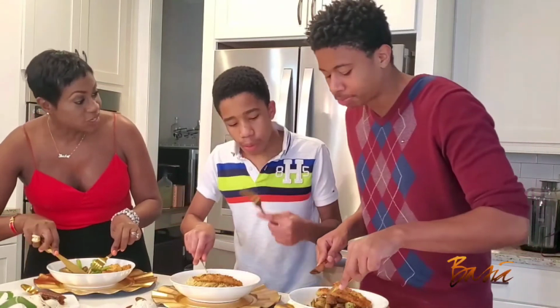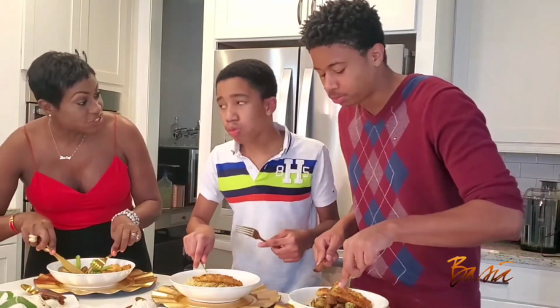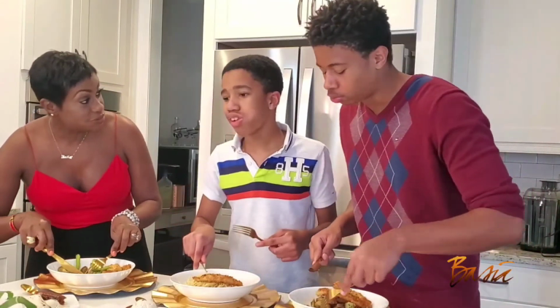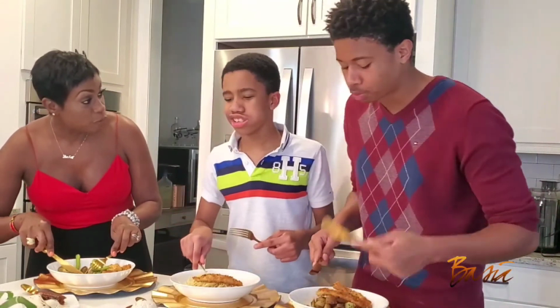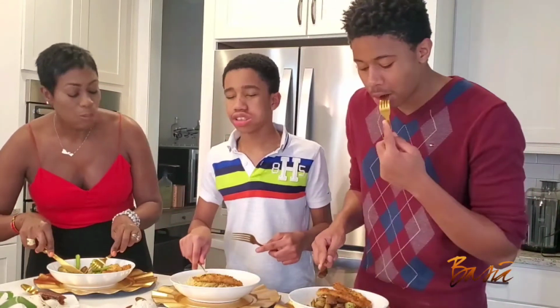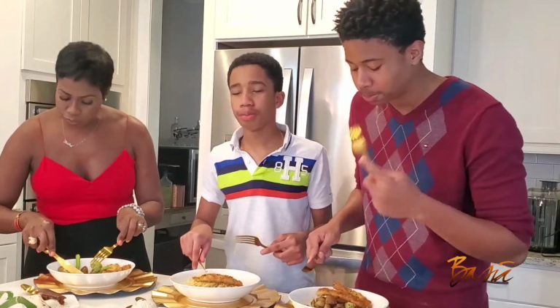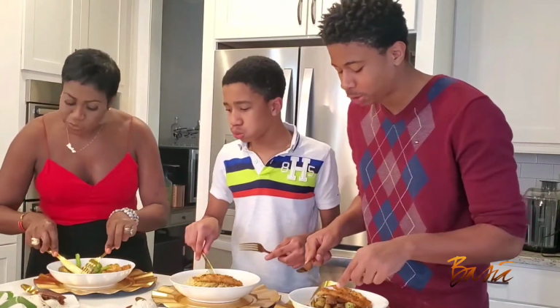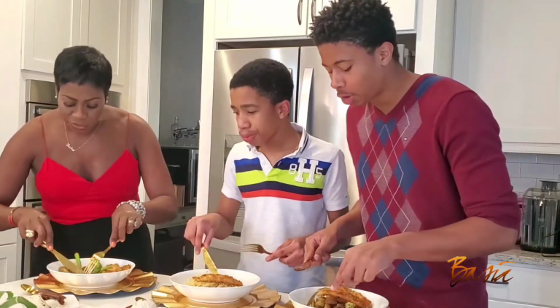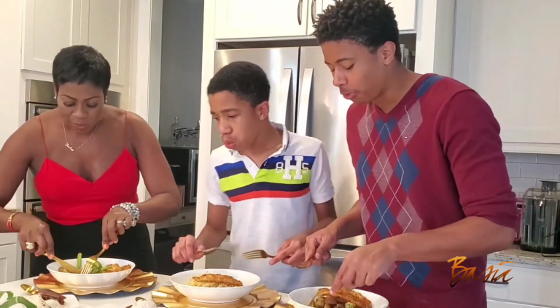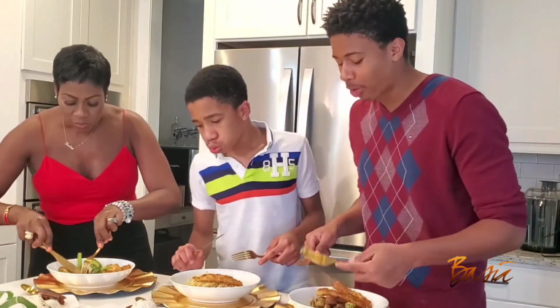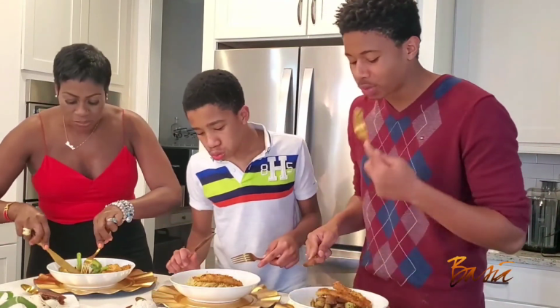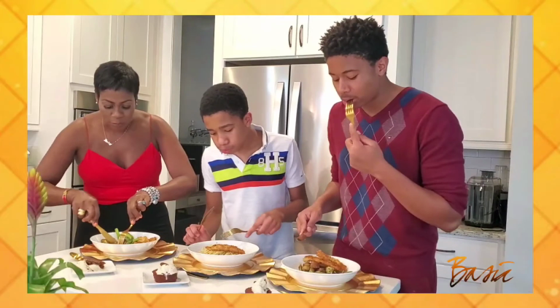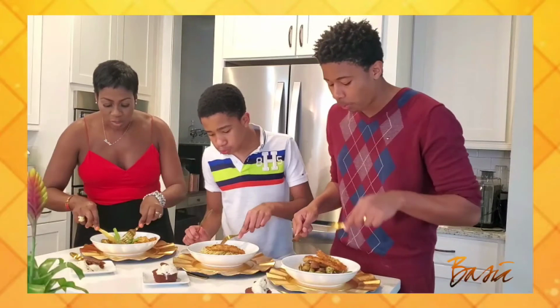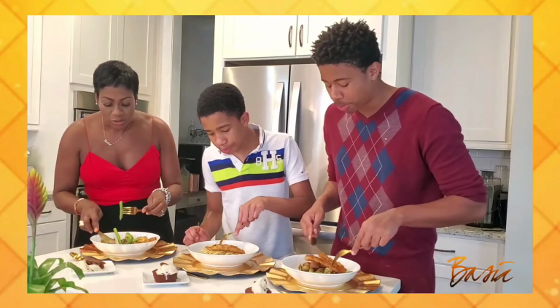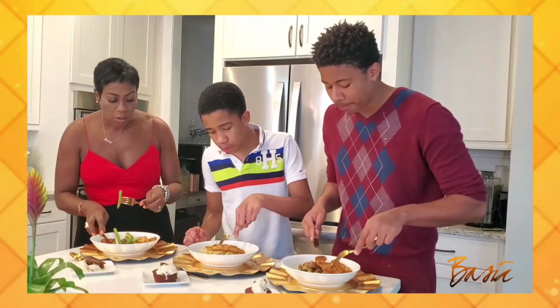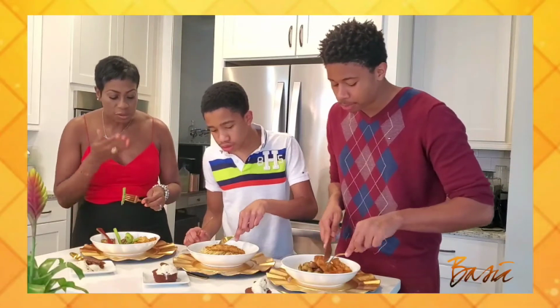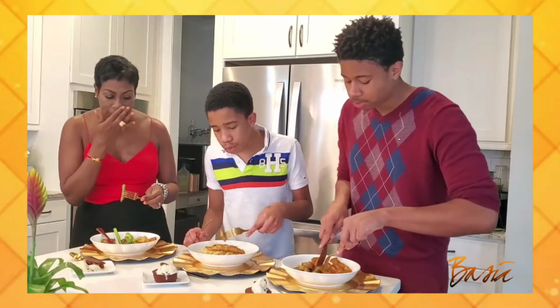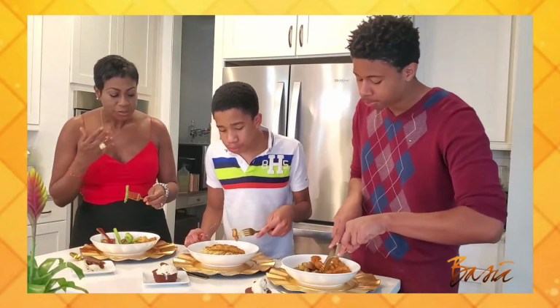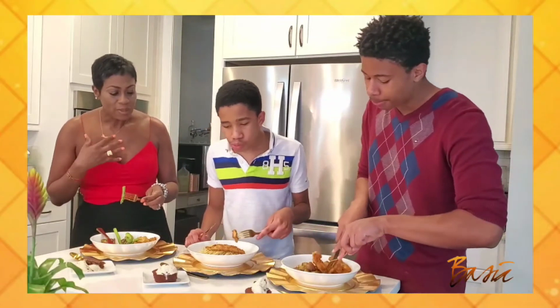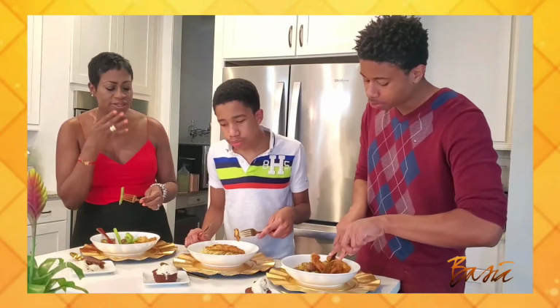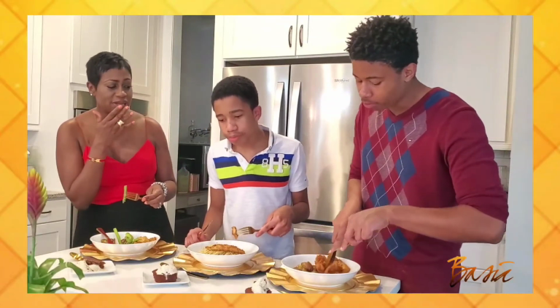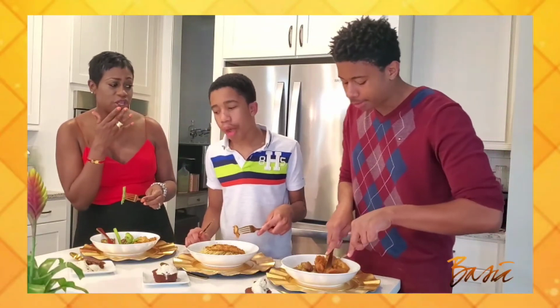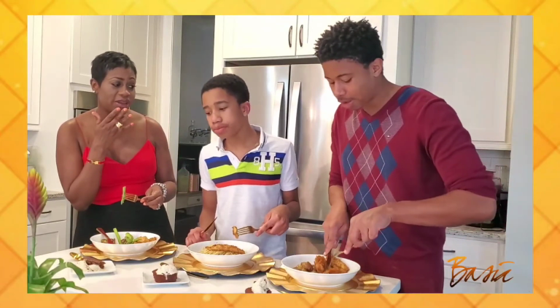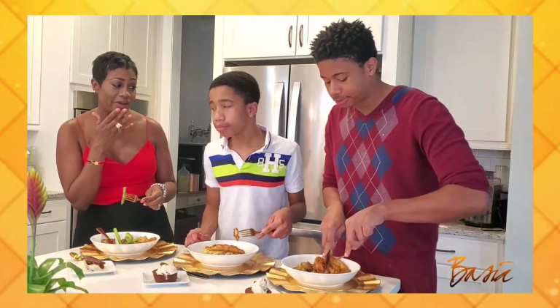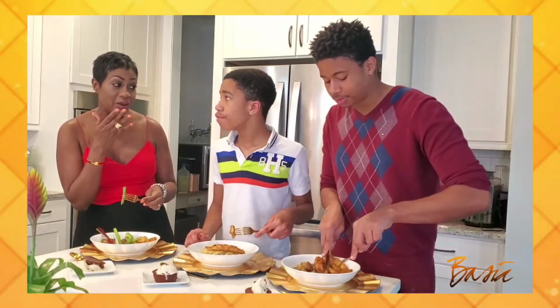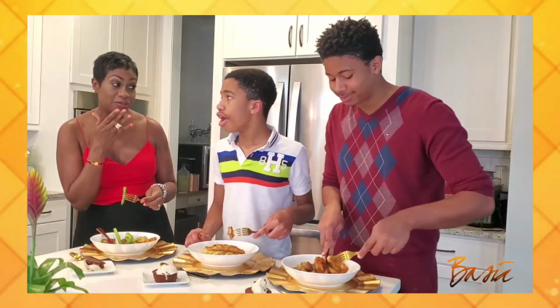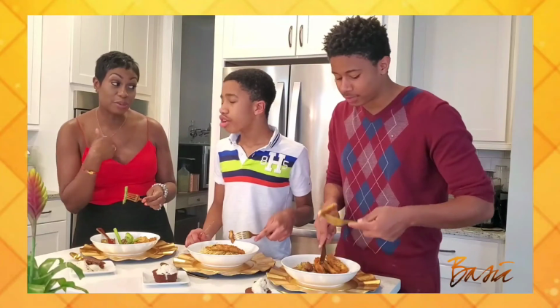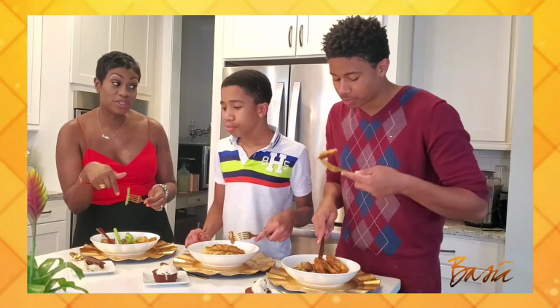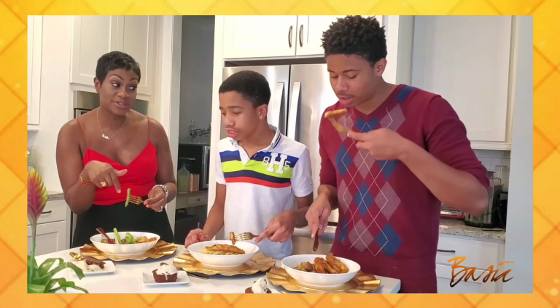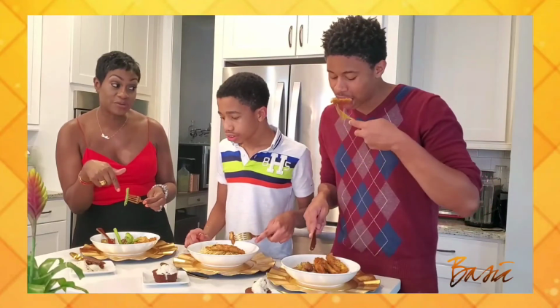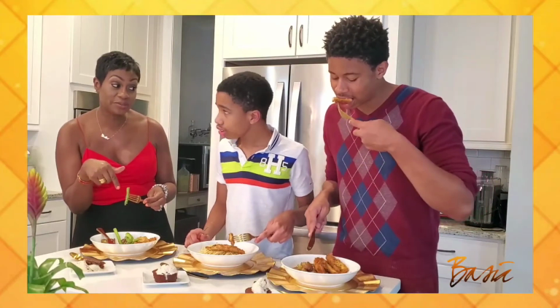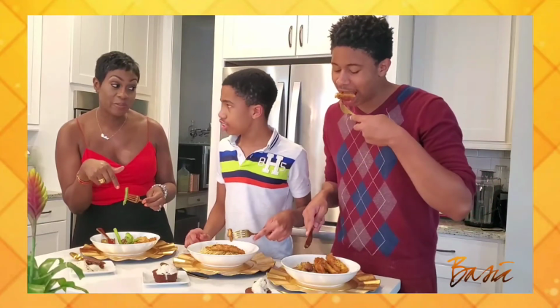Do you like it, Russ? Yes! Does it taste better than Chick-fil-A? Does it taste better than Chick-fil-A? Yes!